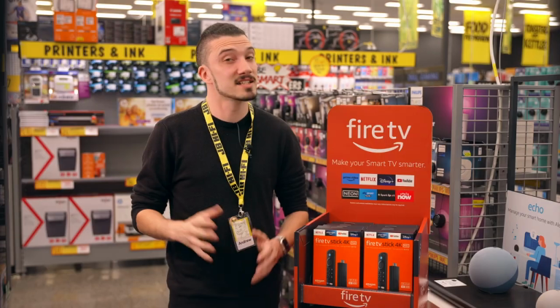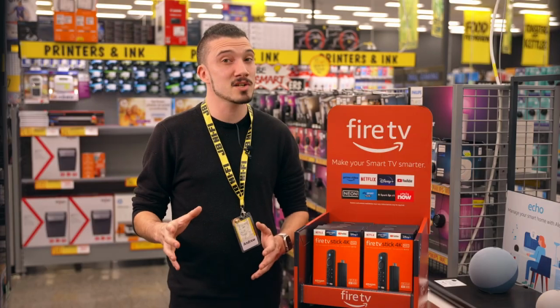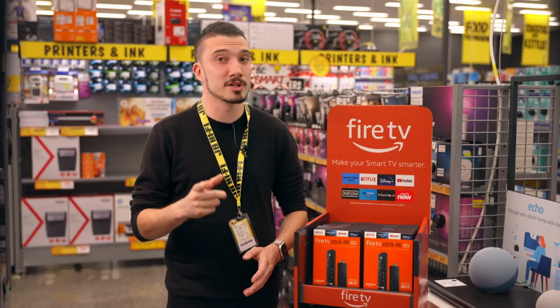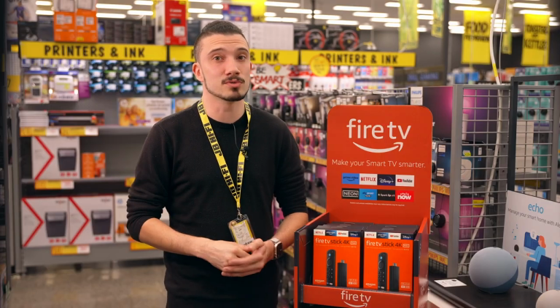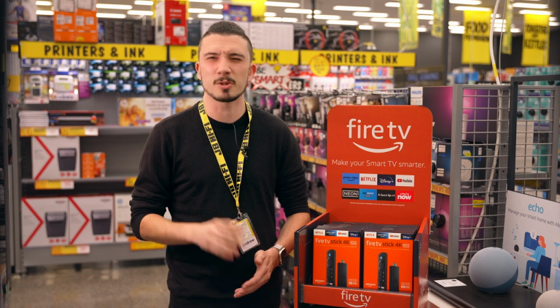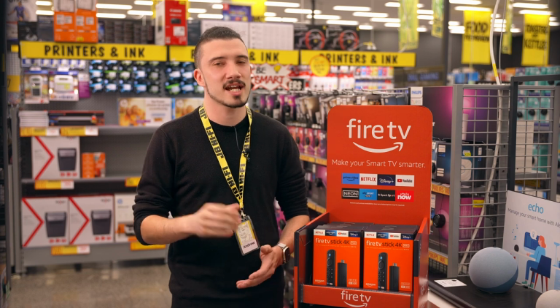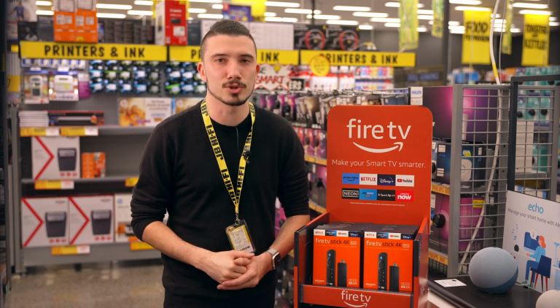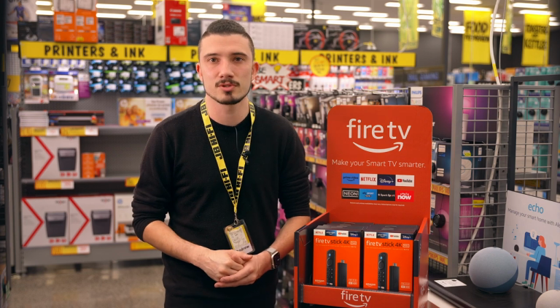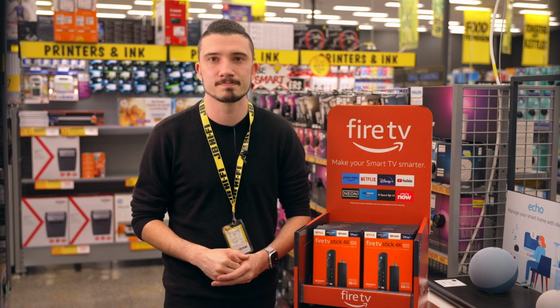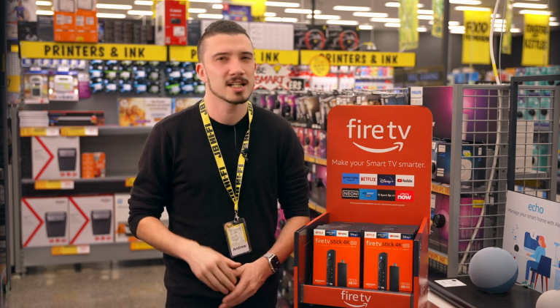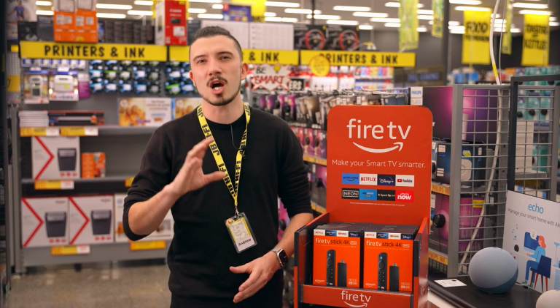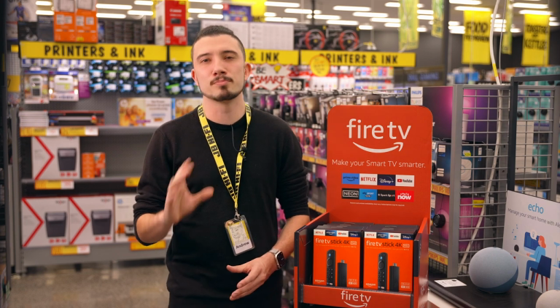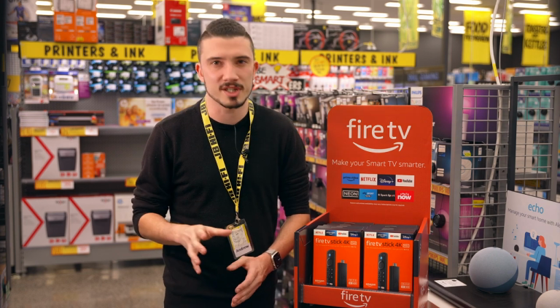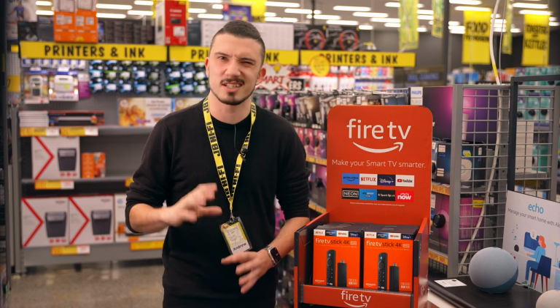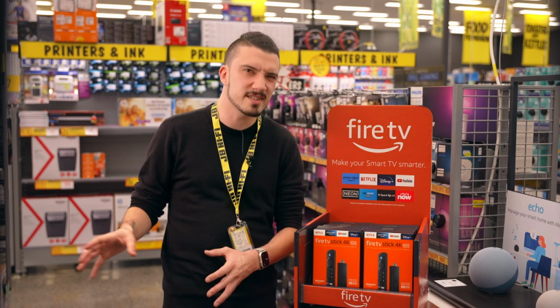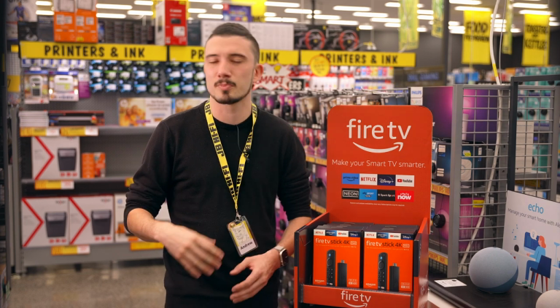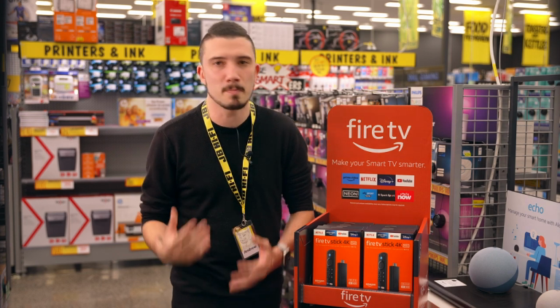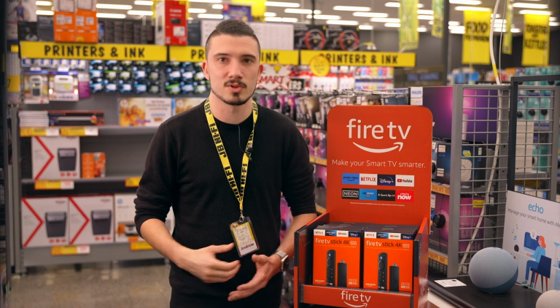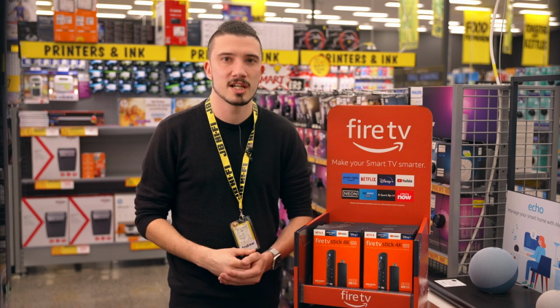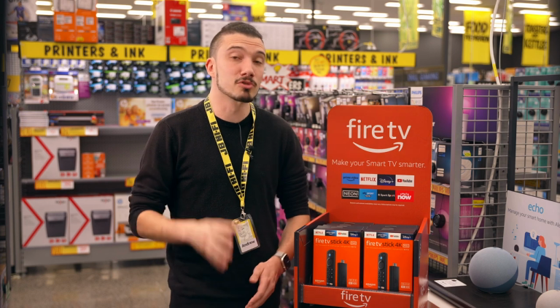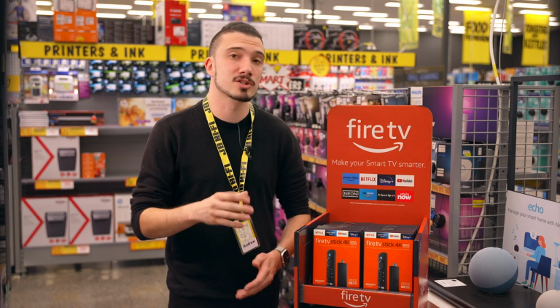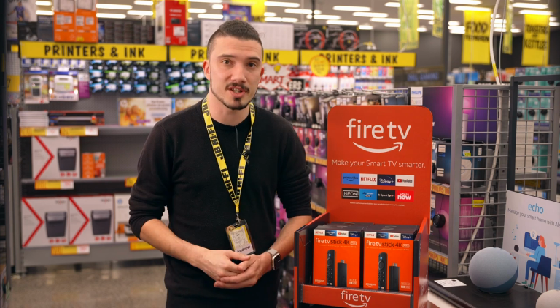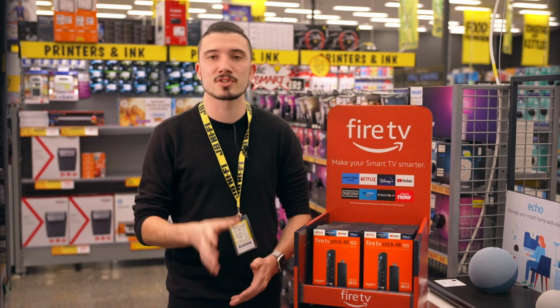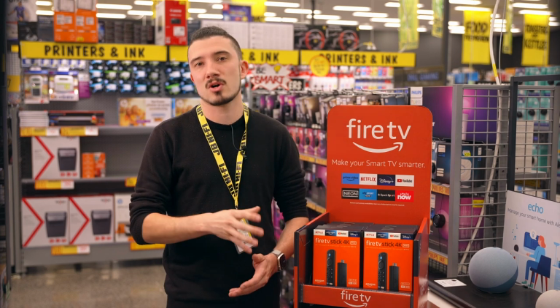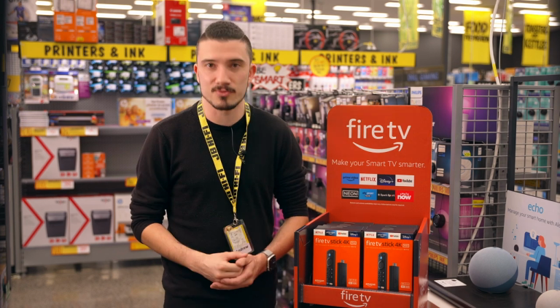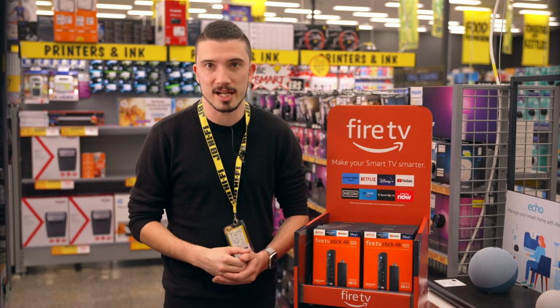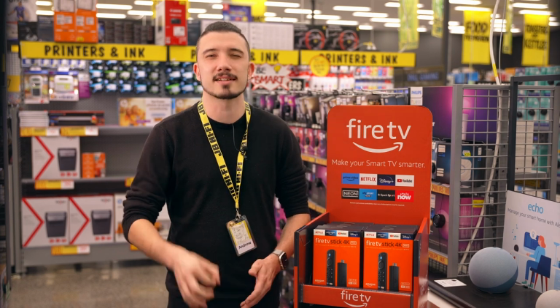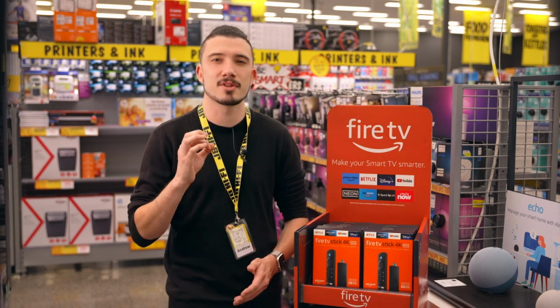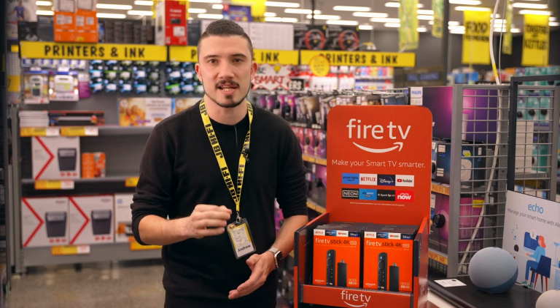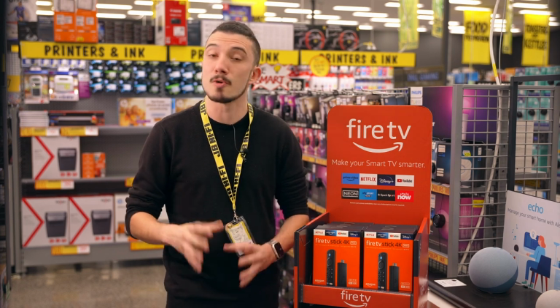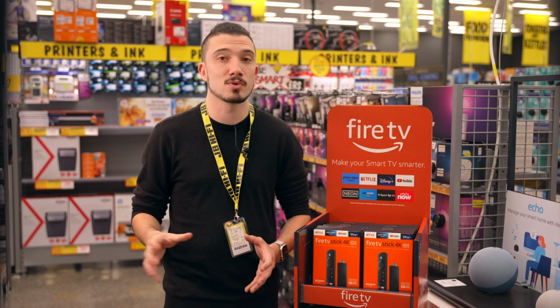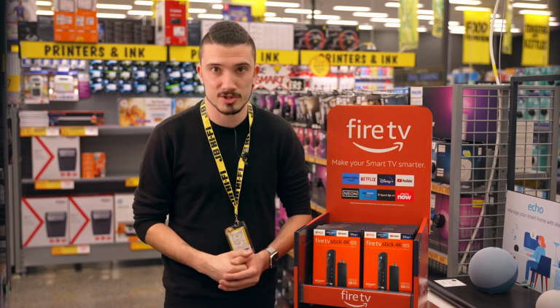The smart side is pretty cool but the picture has to look good too, right? I won't bore you with heaps of geeky tech speak or buzzwords, but you can rest assured that the Amazon Fire Stick 4K is going to deliver the best no matter what you're watching.